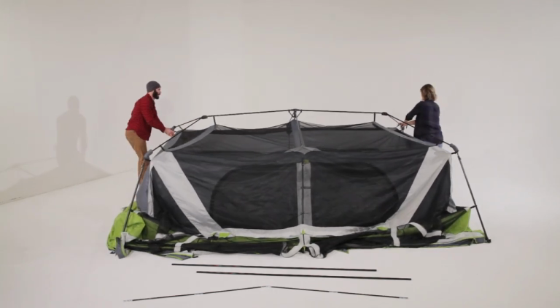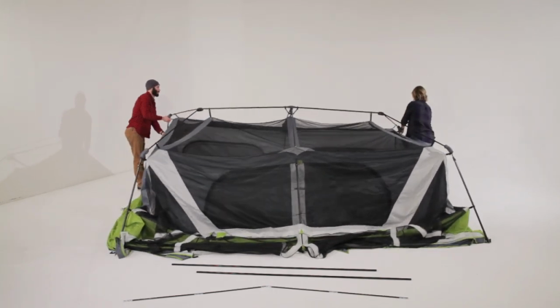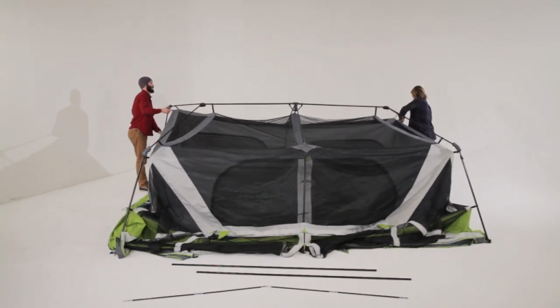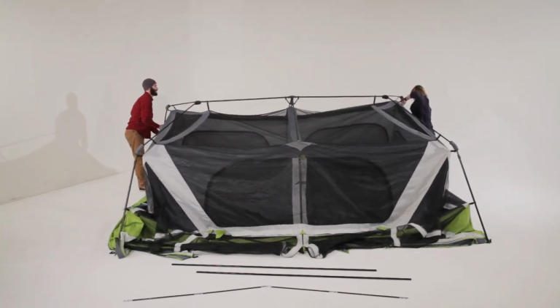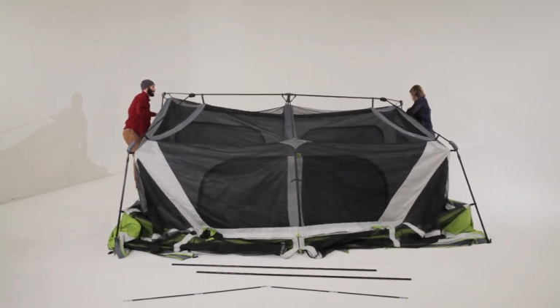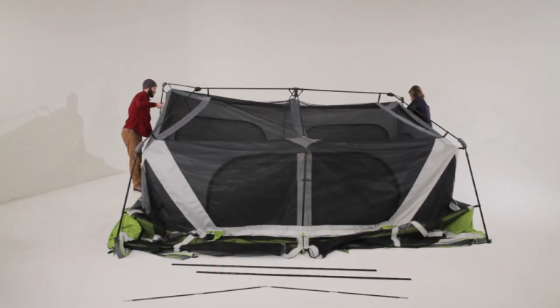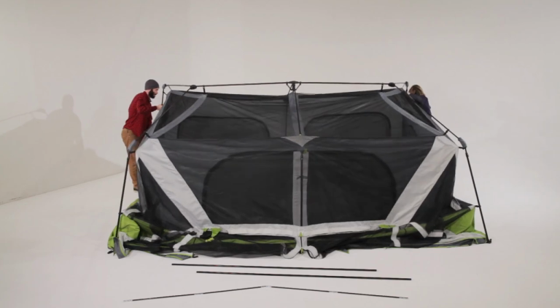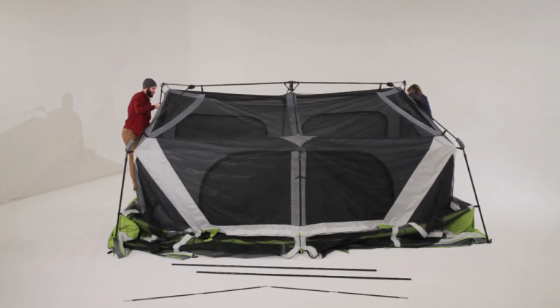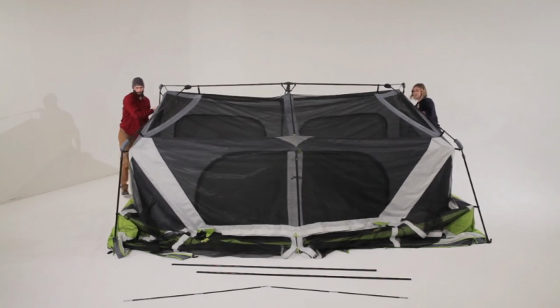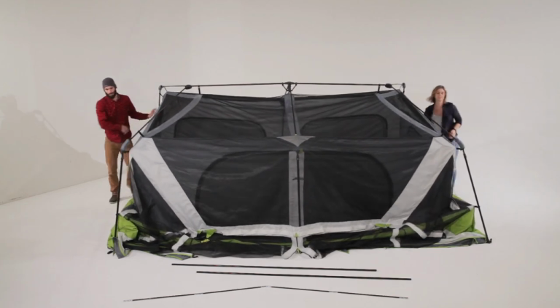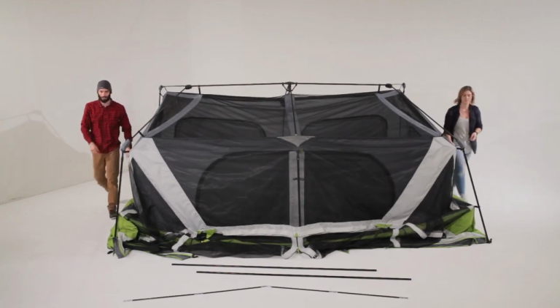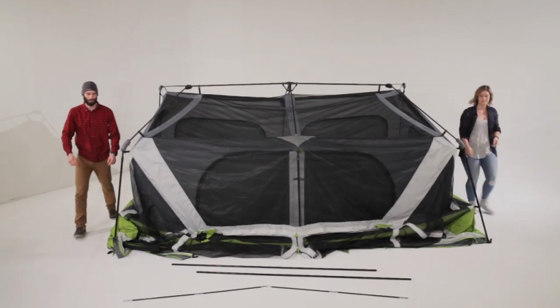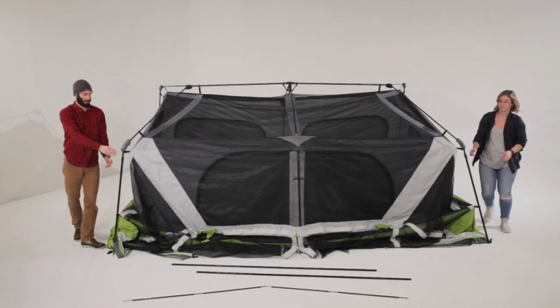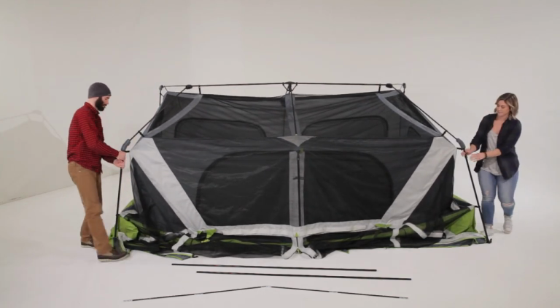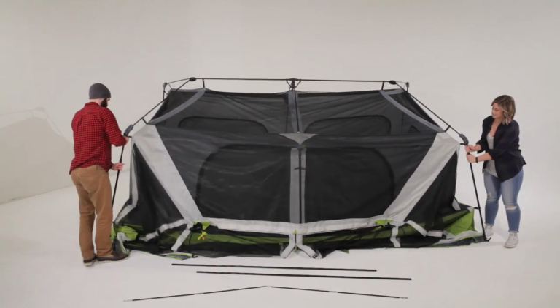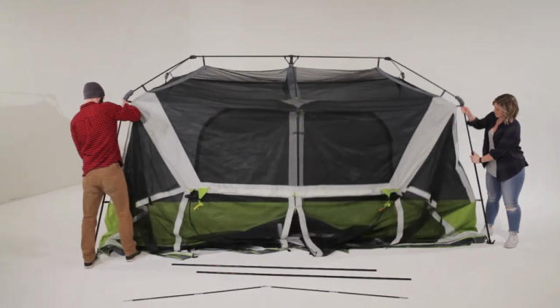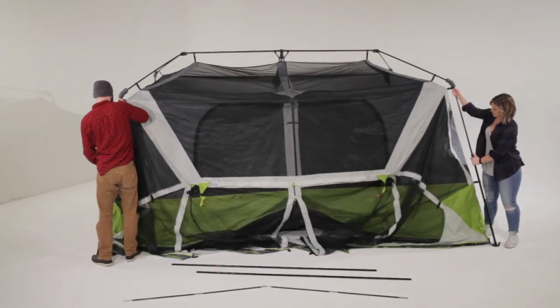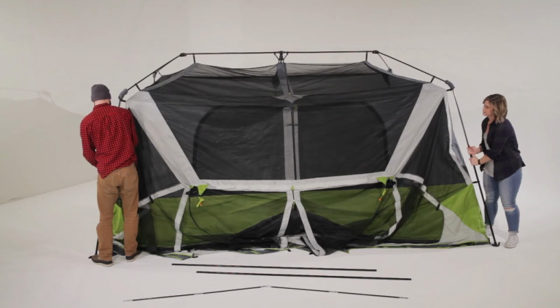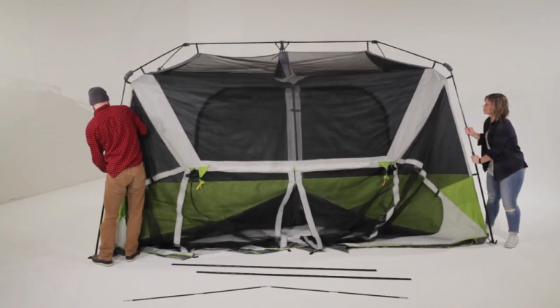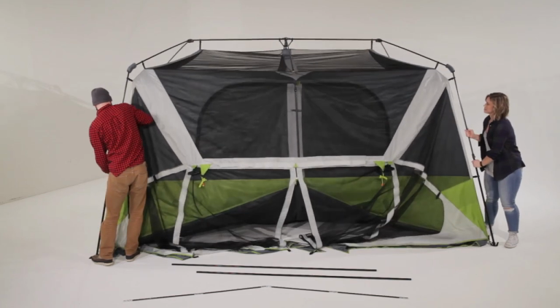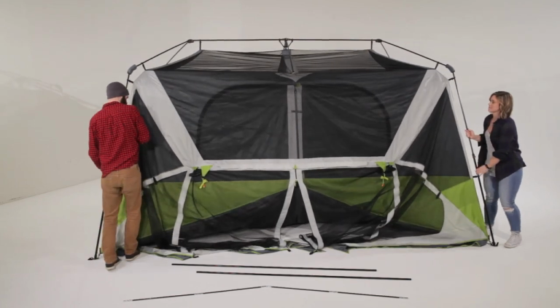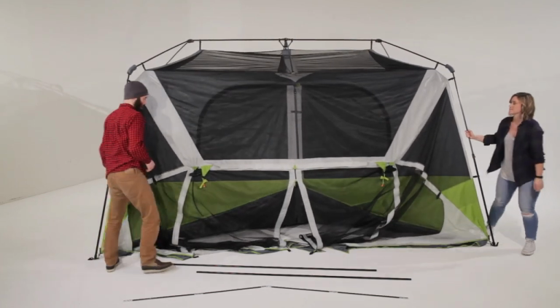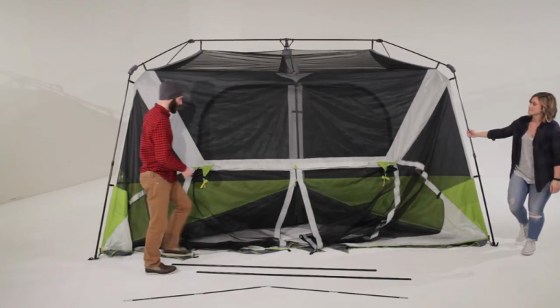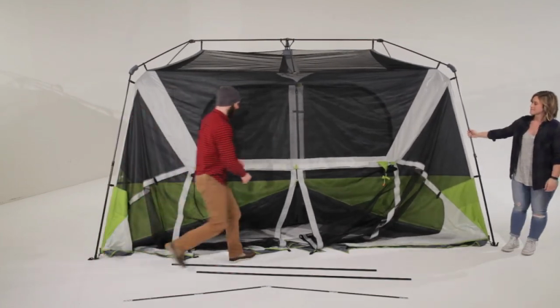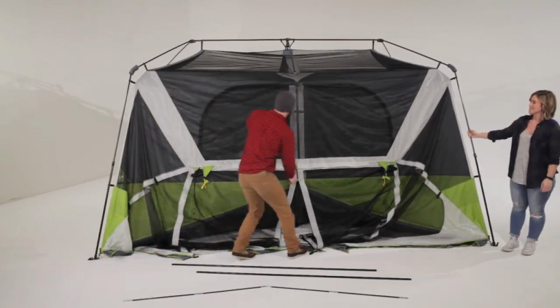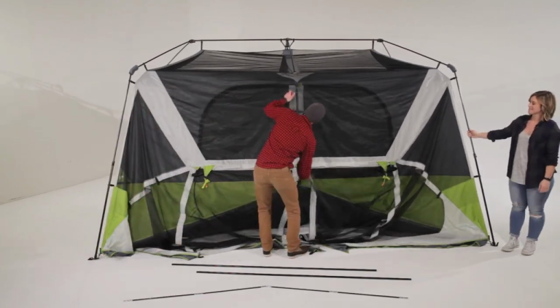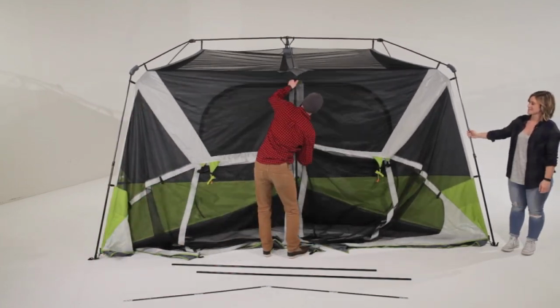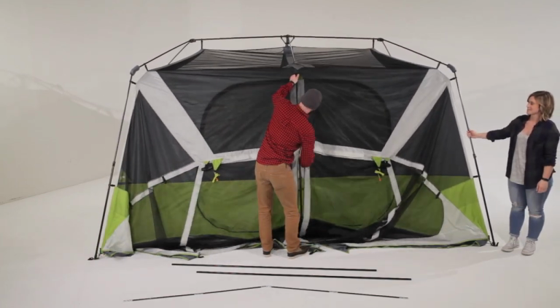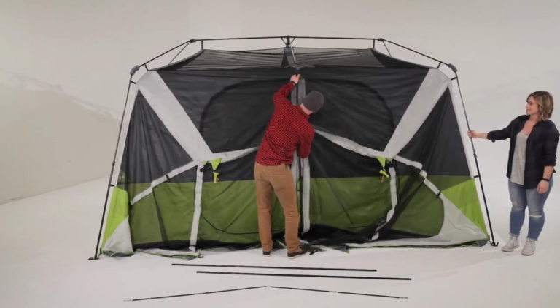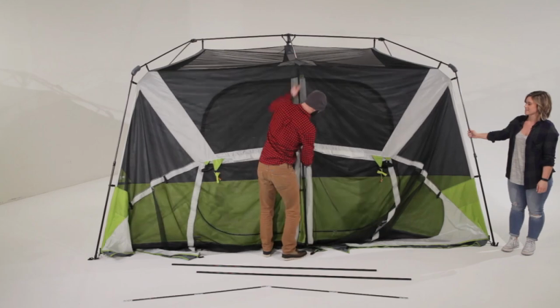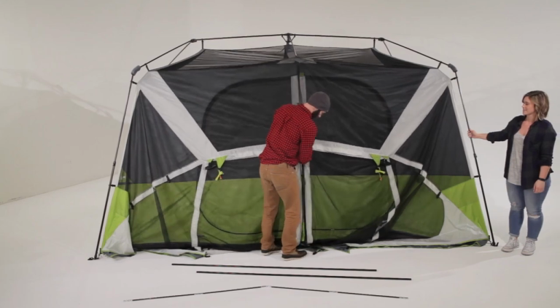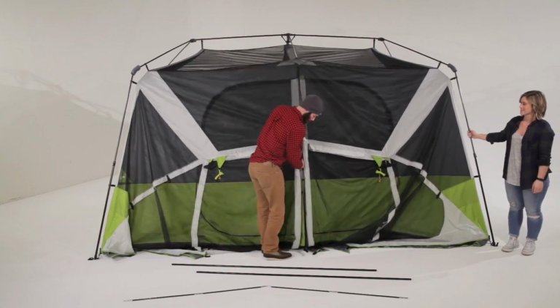Extend the telescoping poles until you hear the locking buttons engage and repeat until all six leg poles are fully standing. You'll need to unzip the screen room fabric and reach in to extend the final pole.